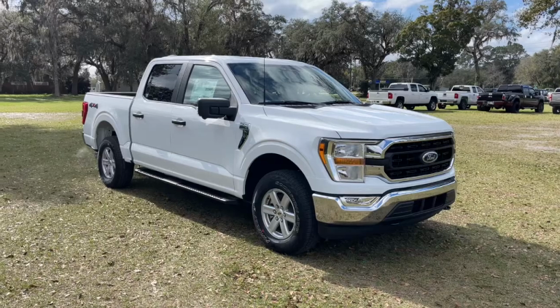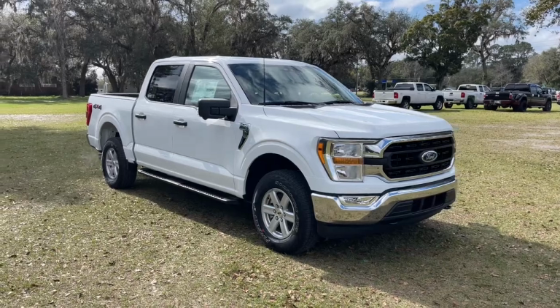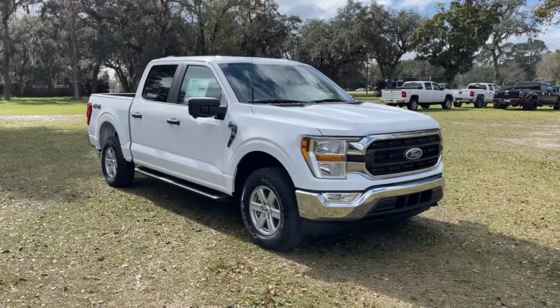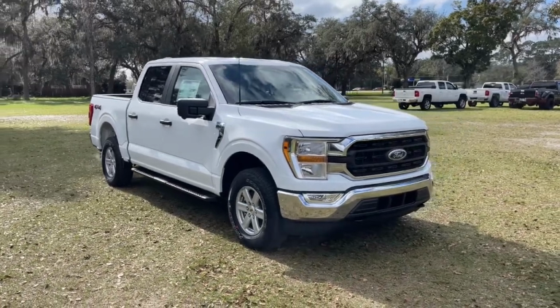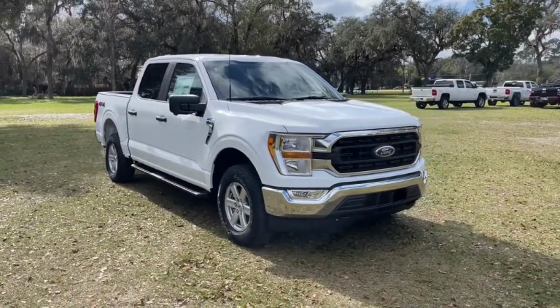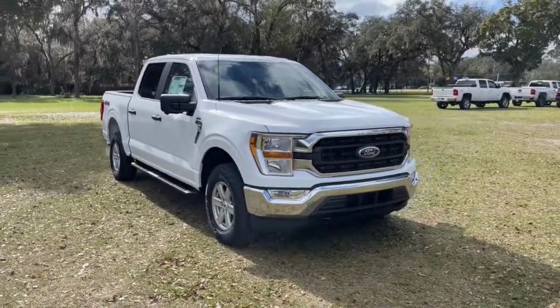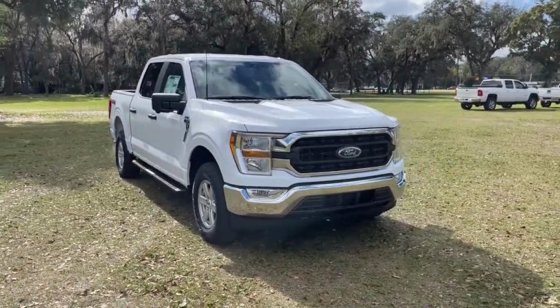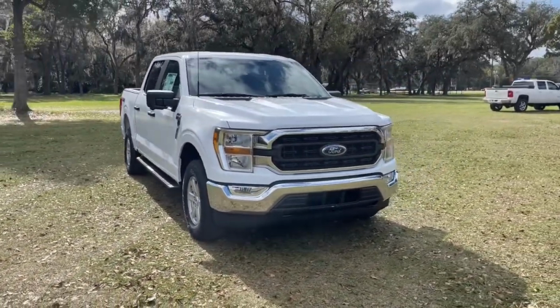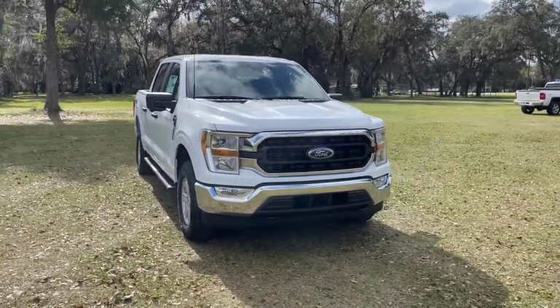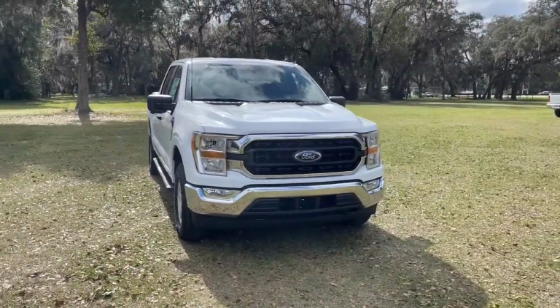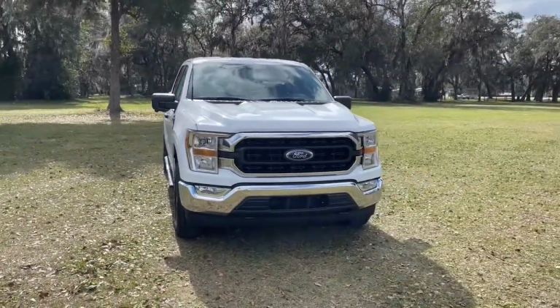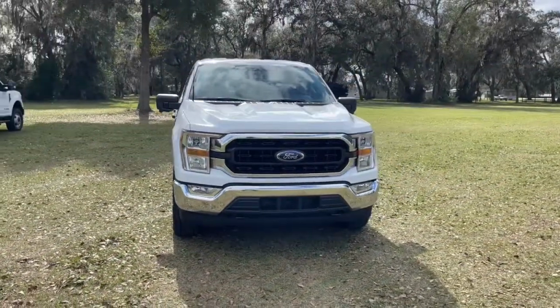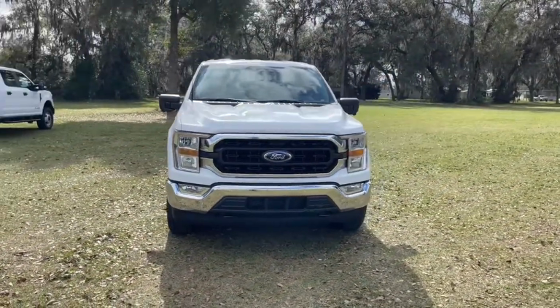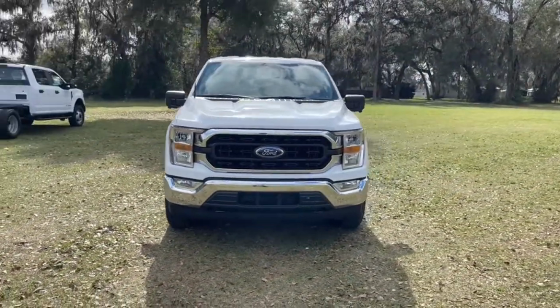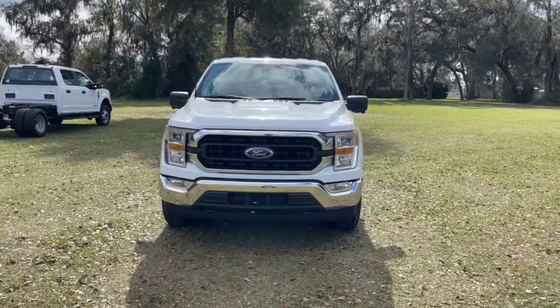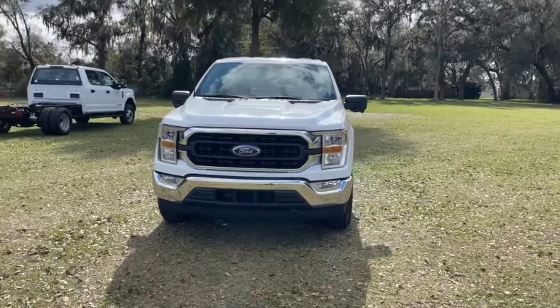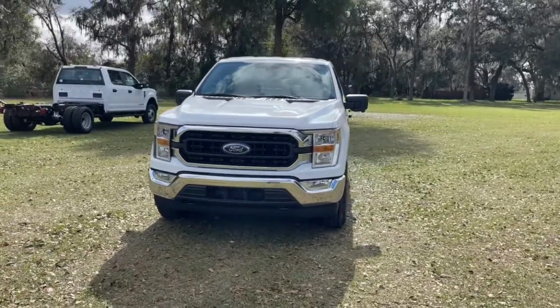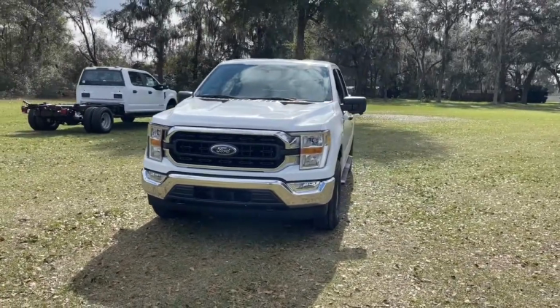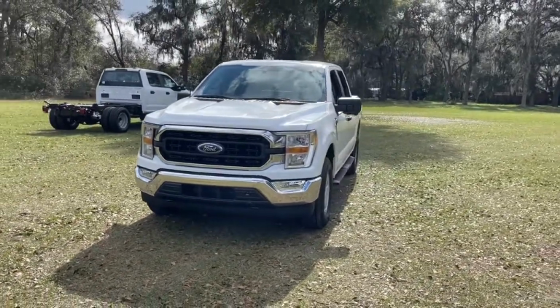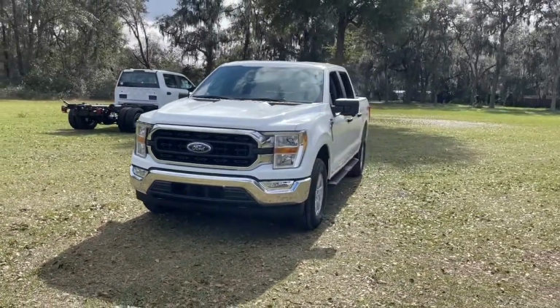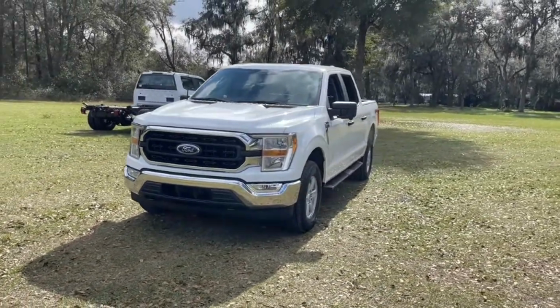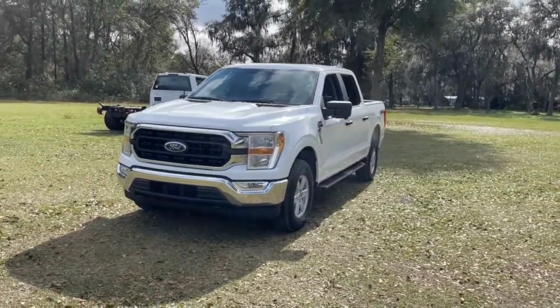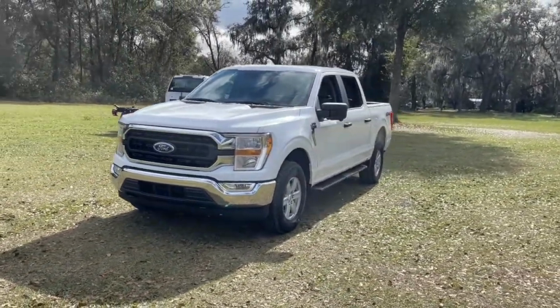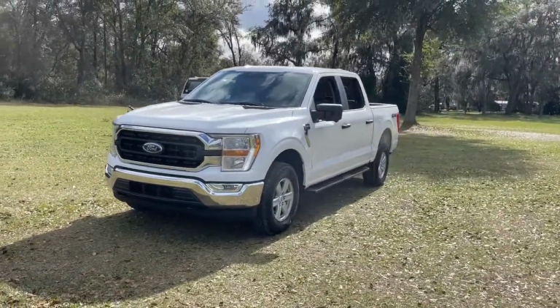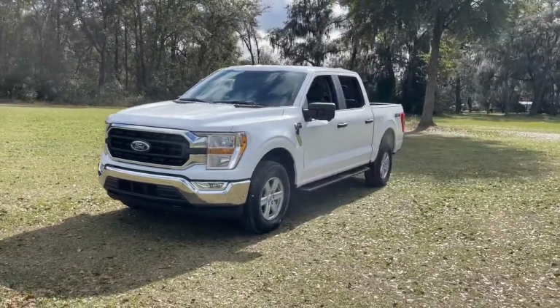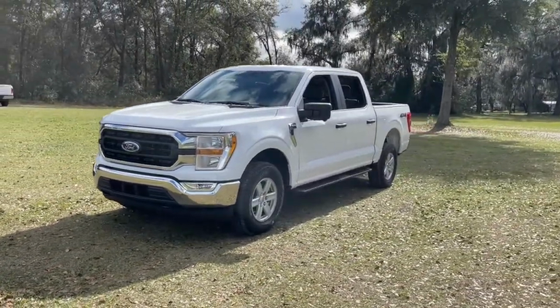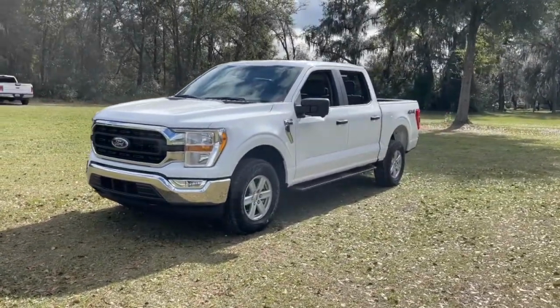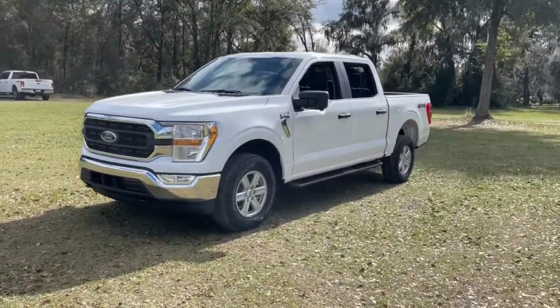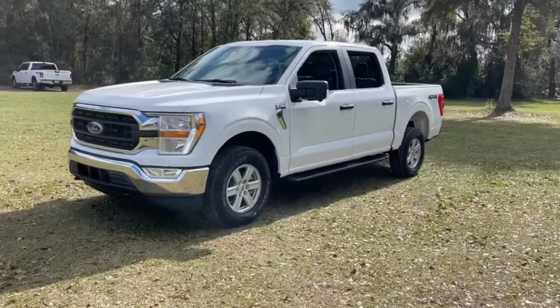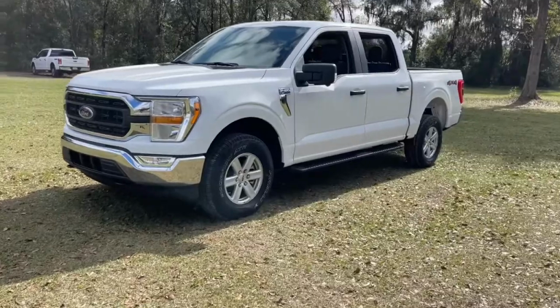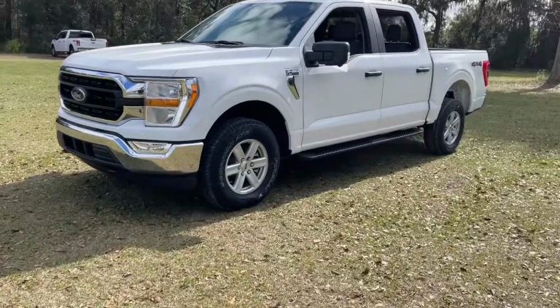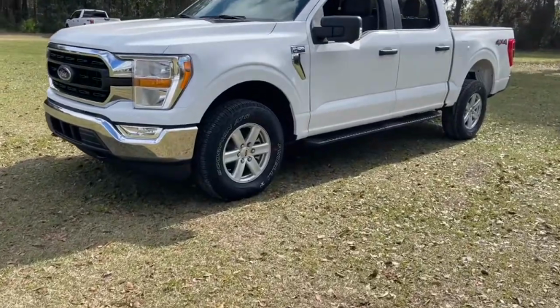Can you see yourself in the 2021 Ford F-150? Enjoy a new level of ease and confidence, whether at work or play, when you're in this F-150.